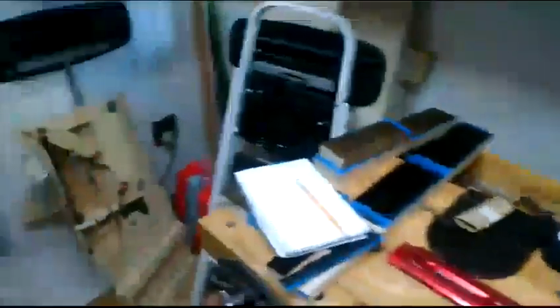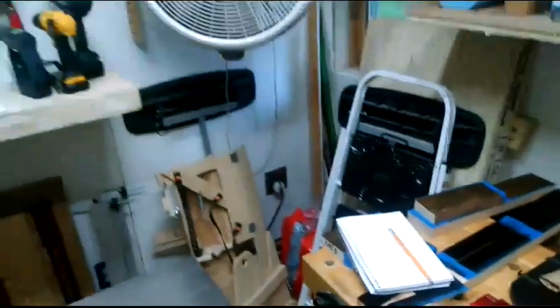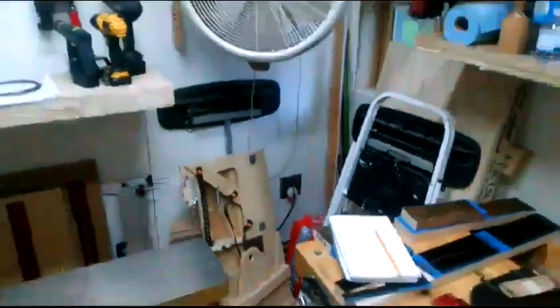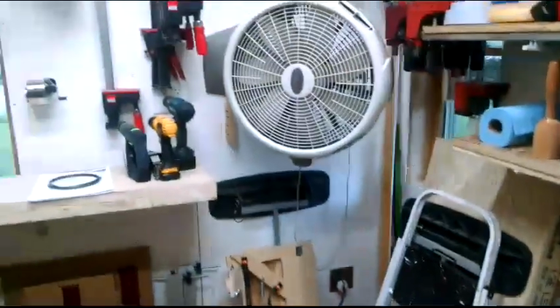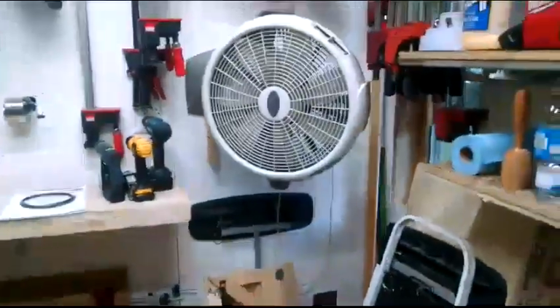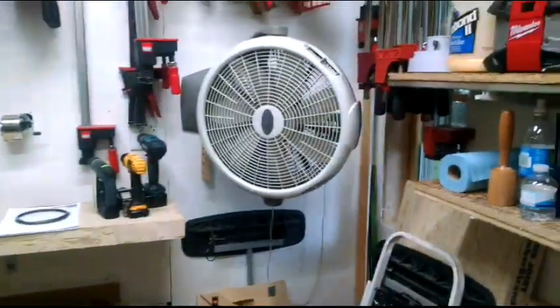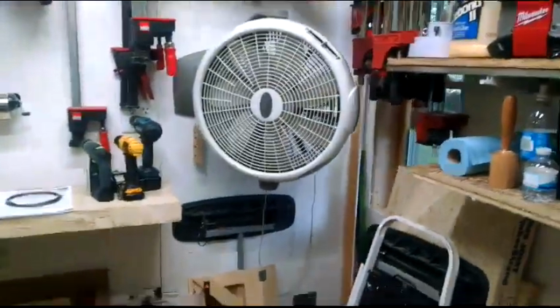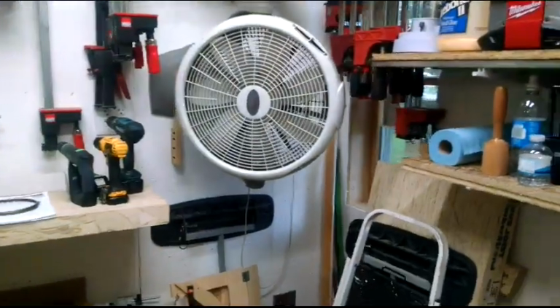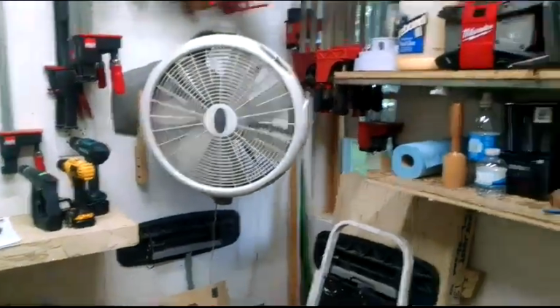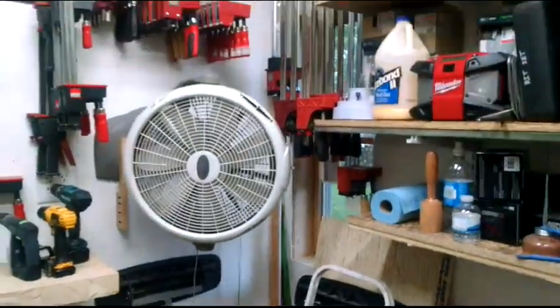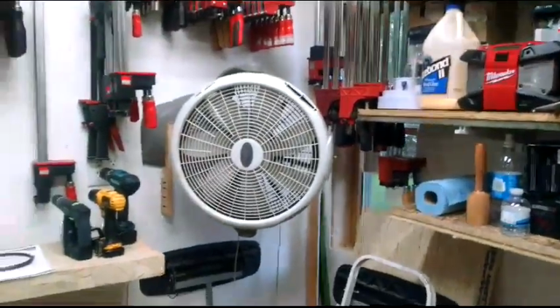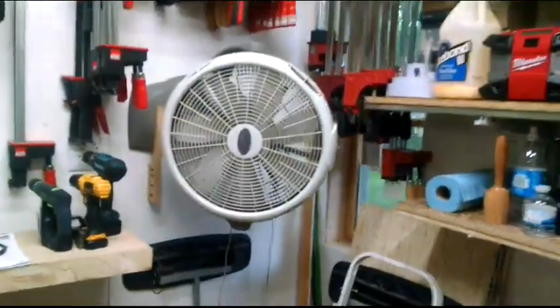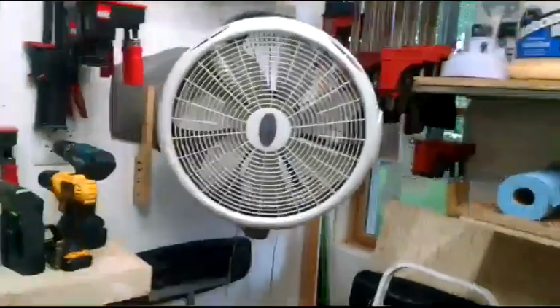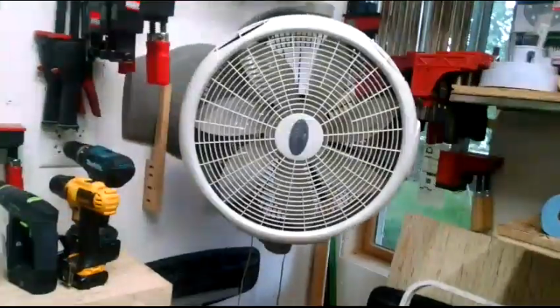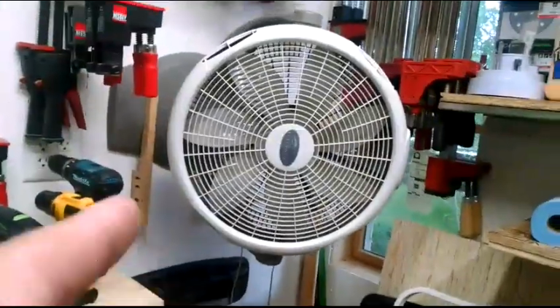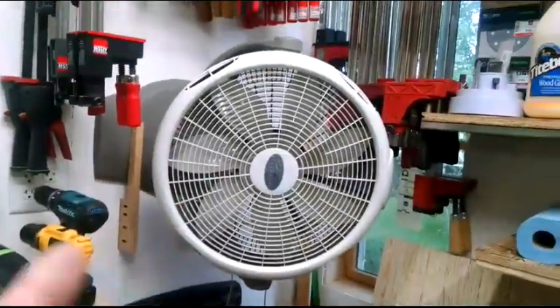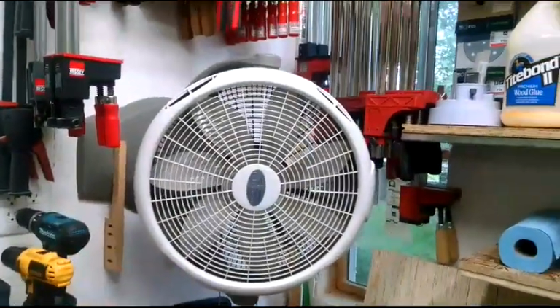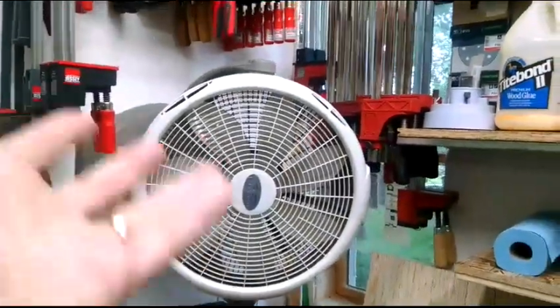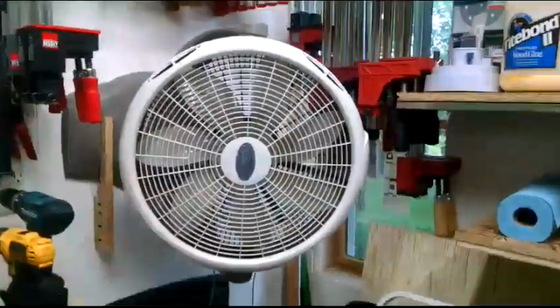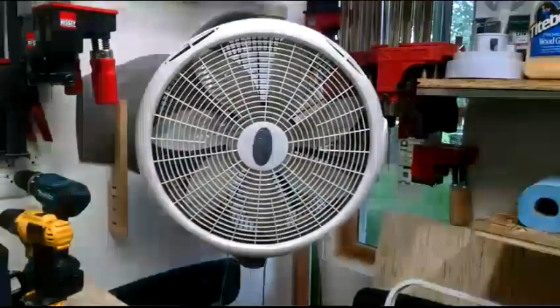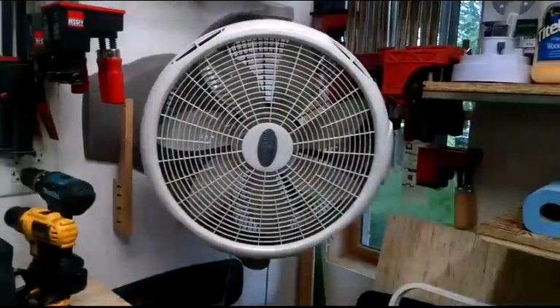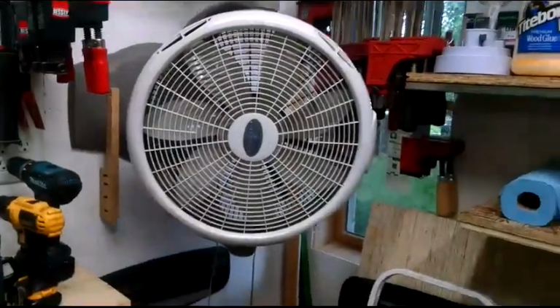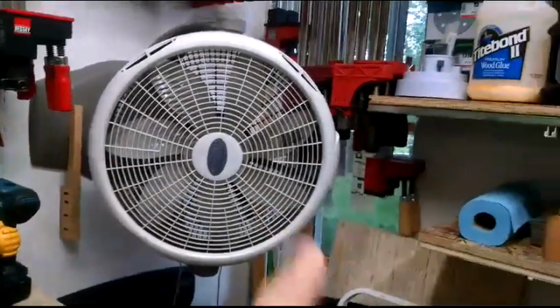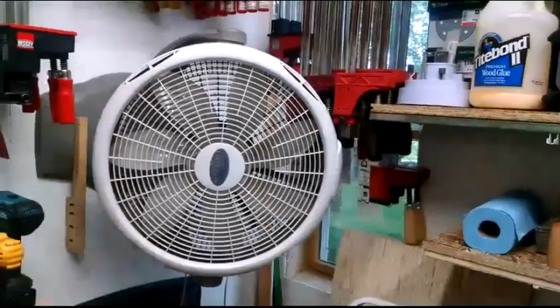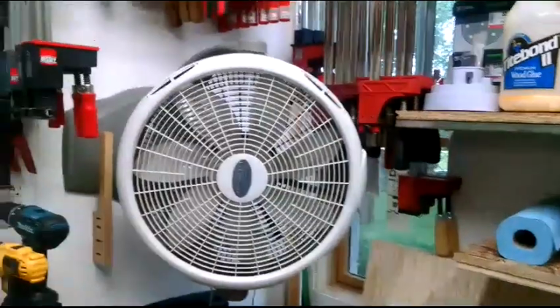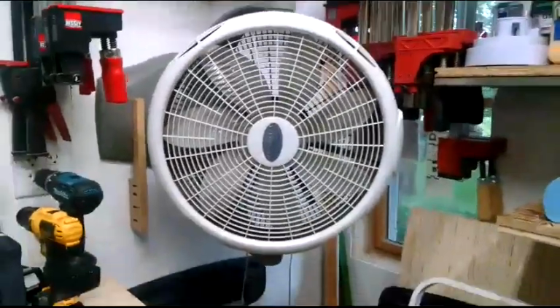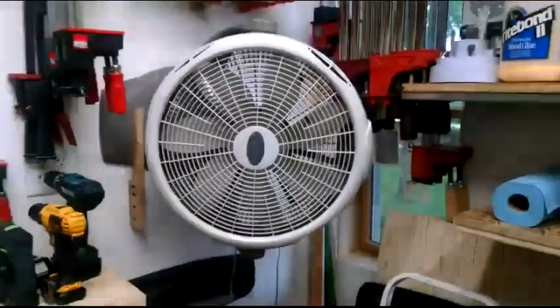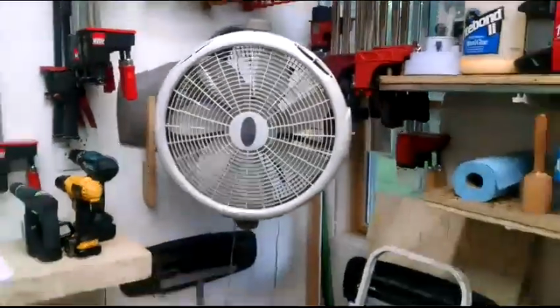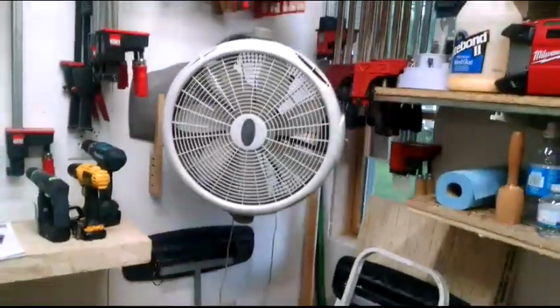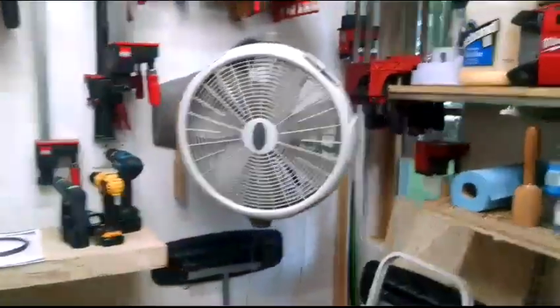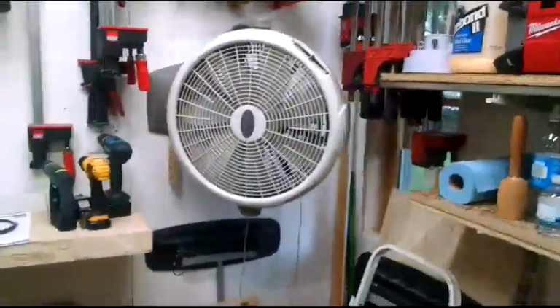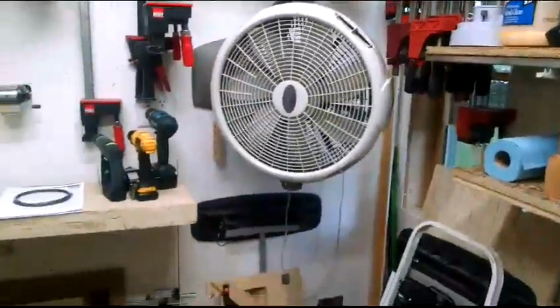As we come around here, summertime the fan is hanging. I love that fan location. It's on these little wooden straps and I just pop it up and put it back in the attic in the wintertime. It's got the window right there and it does a reasonable job of getting a nice breeze going through the shop.